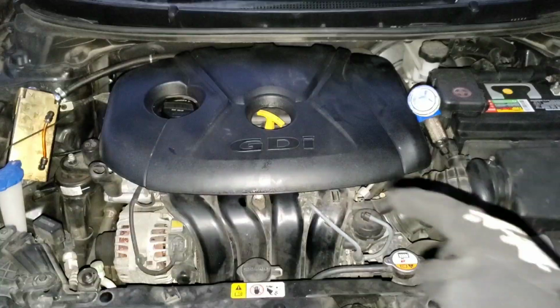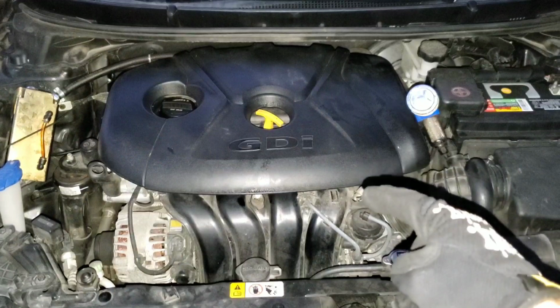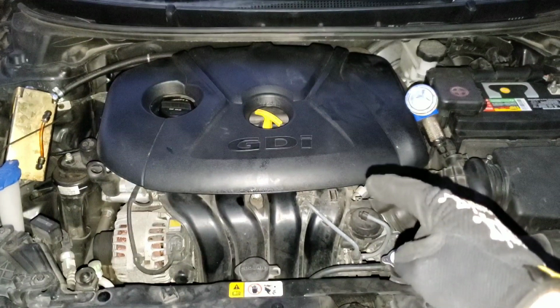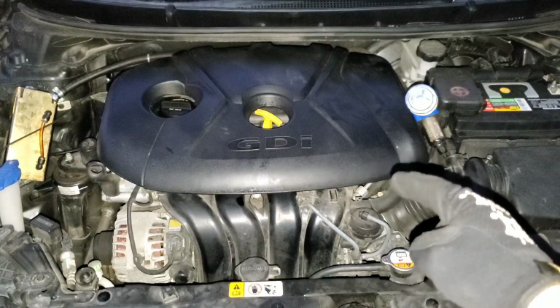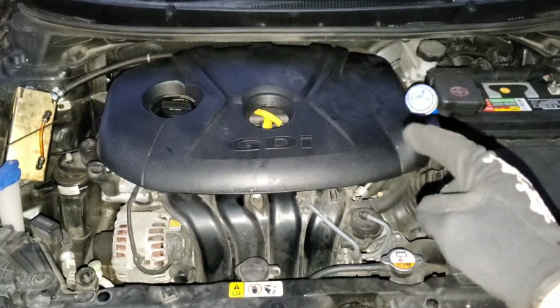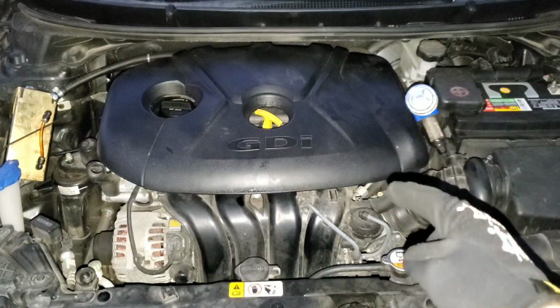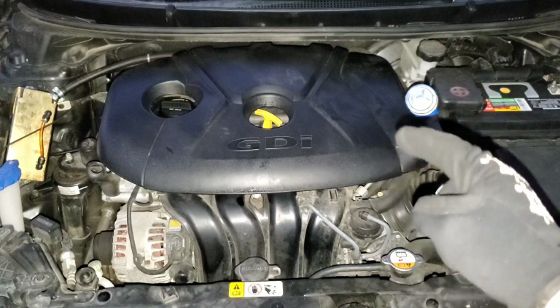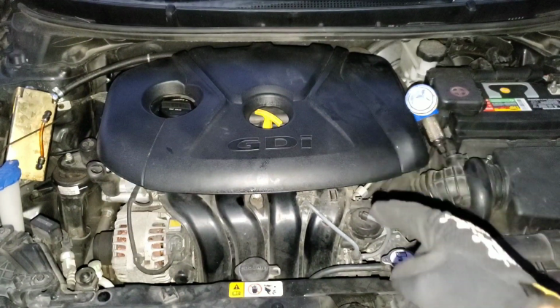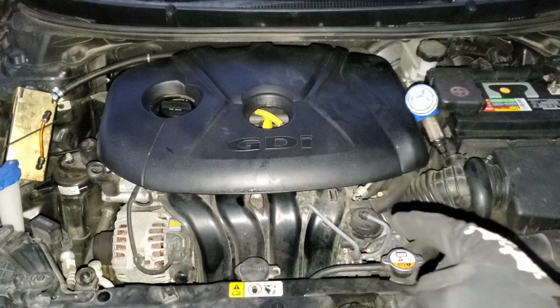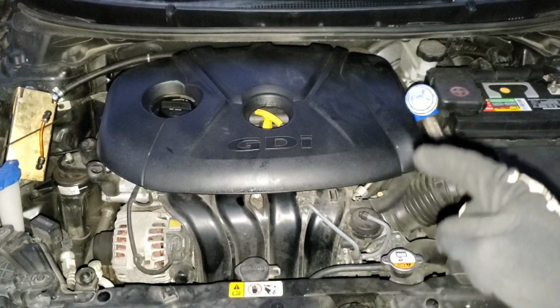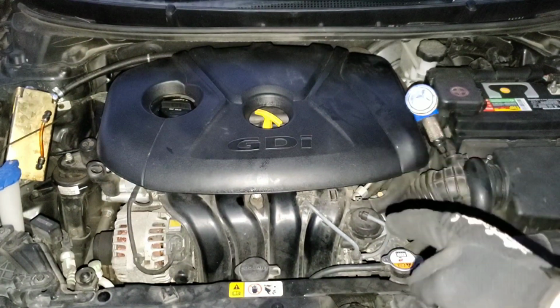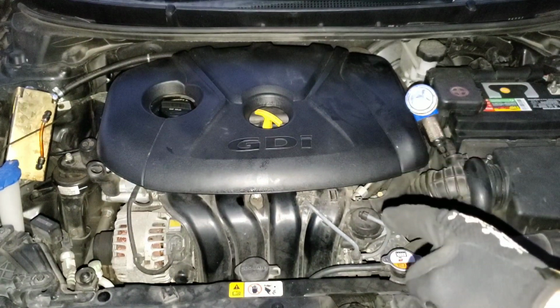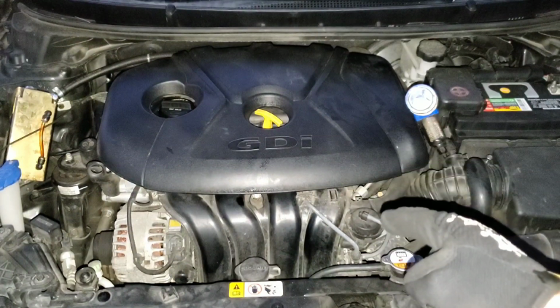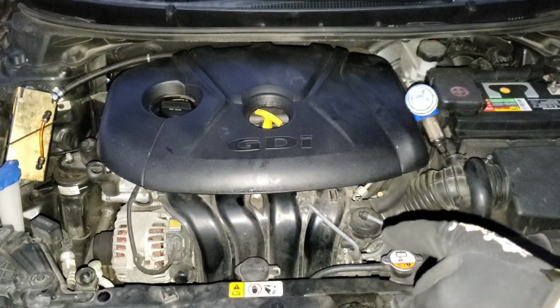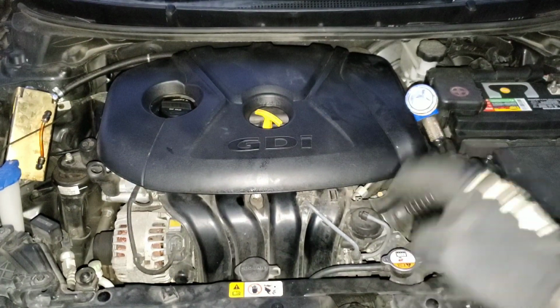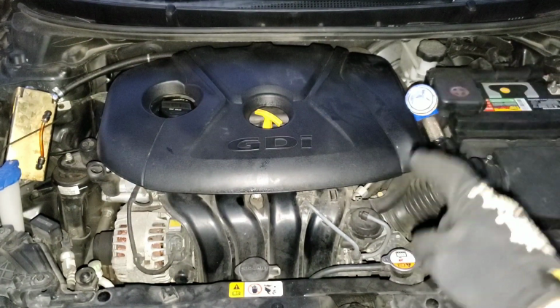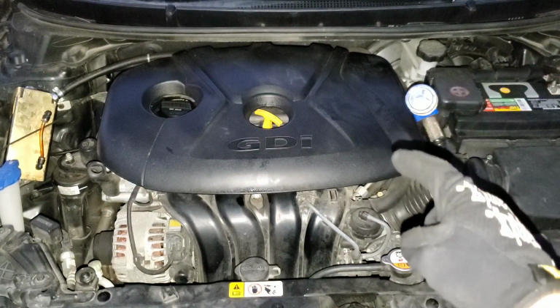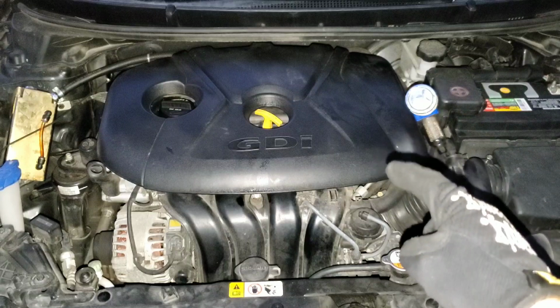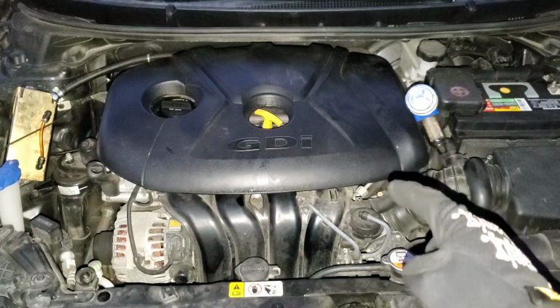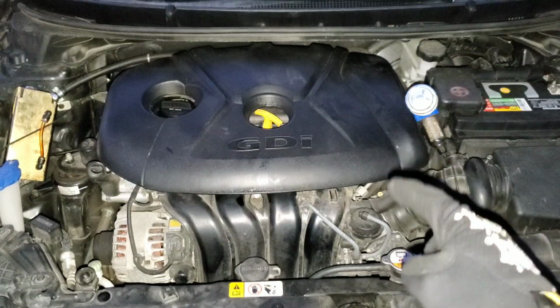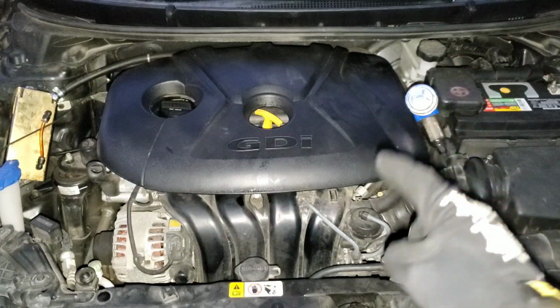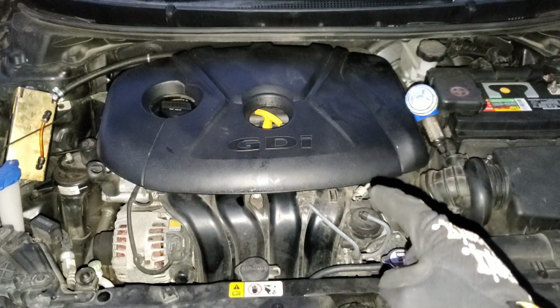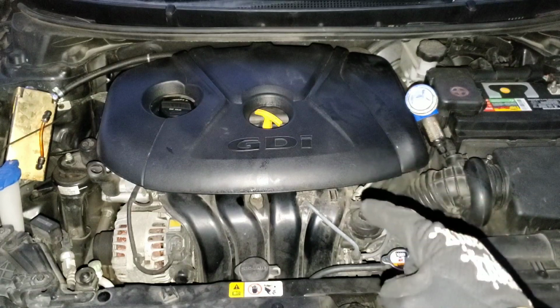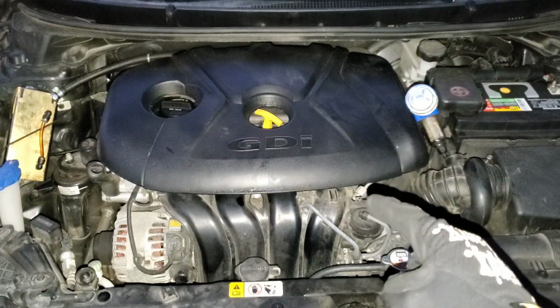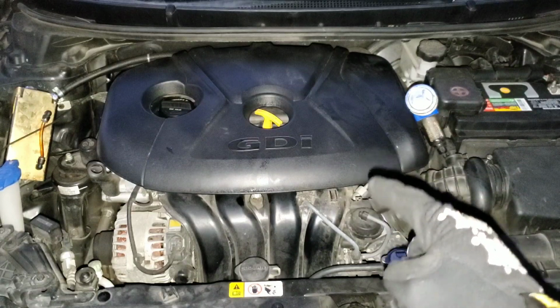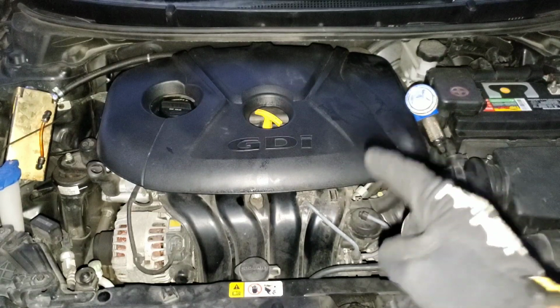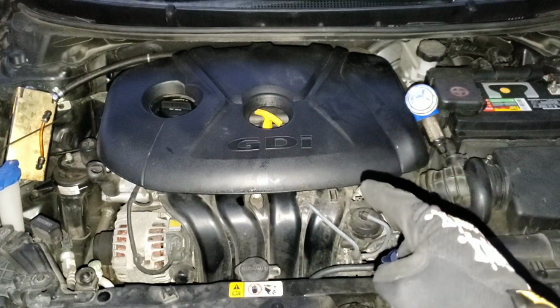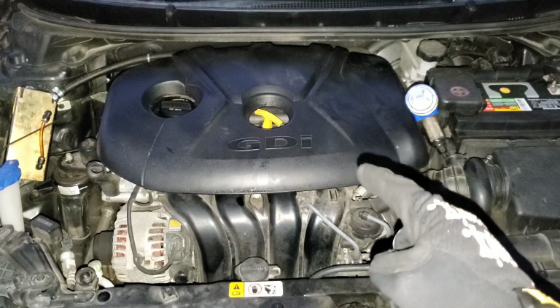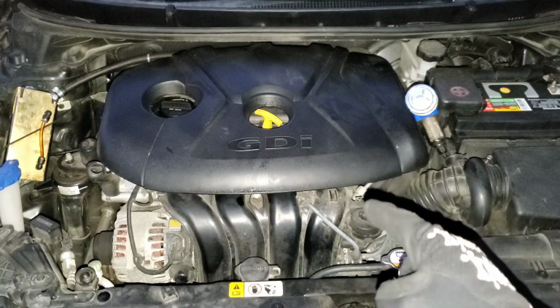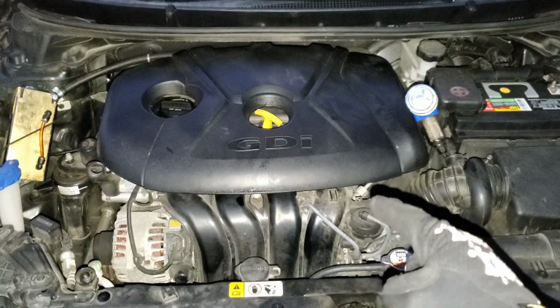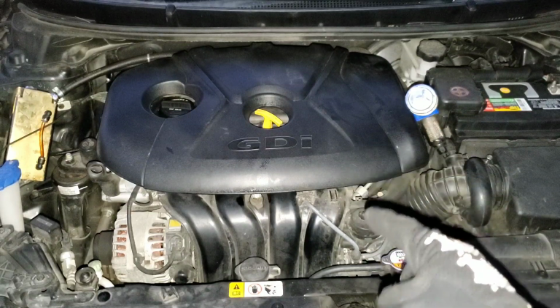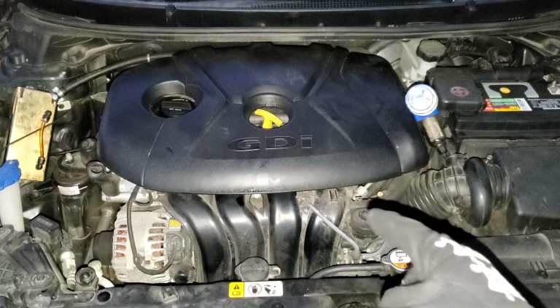Now I'll show you the reason why CRC or another great fuel cleaner is very necessary with a GDI or direct injection engine.